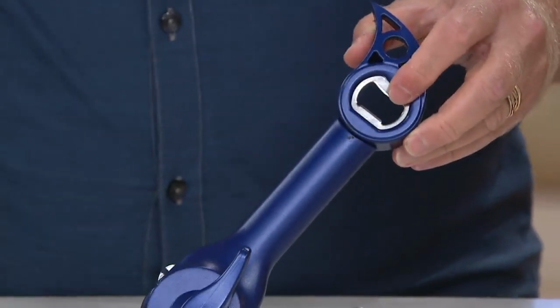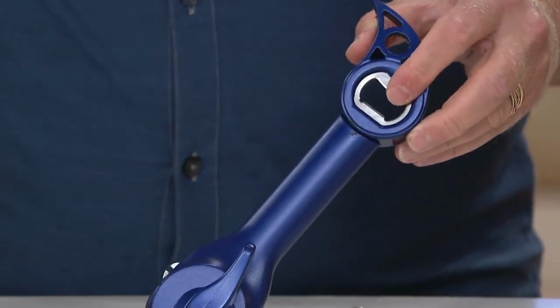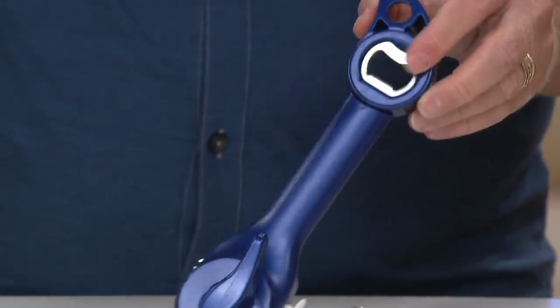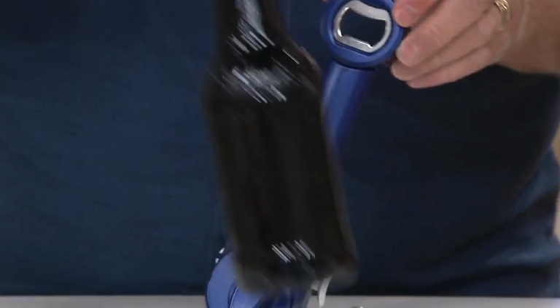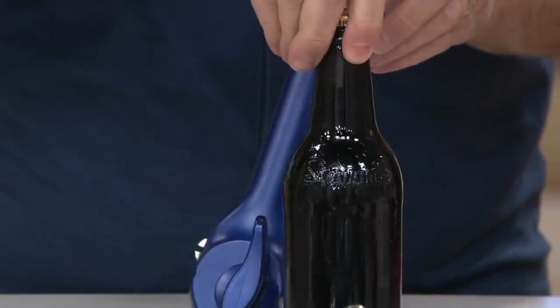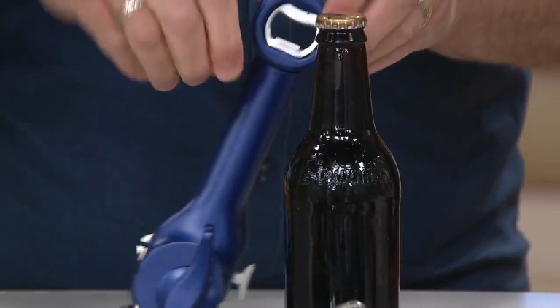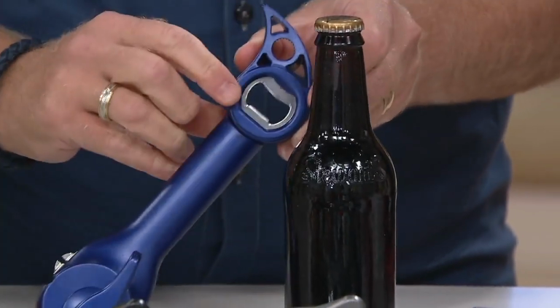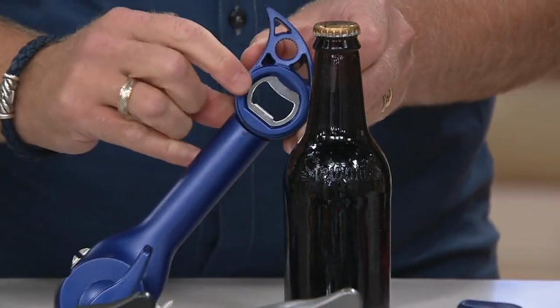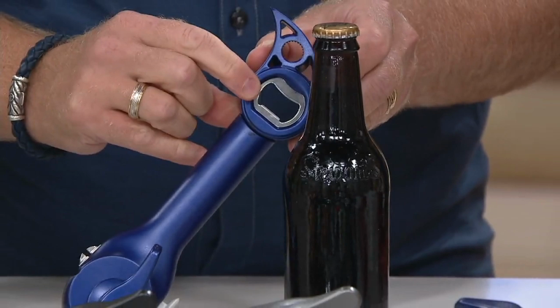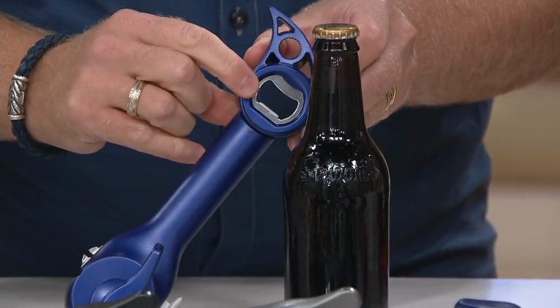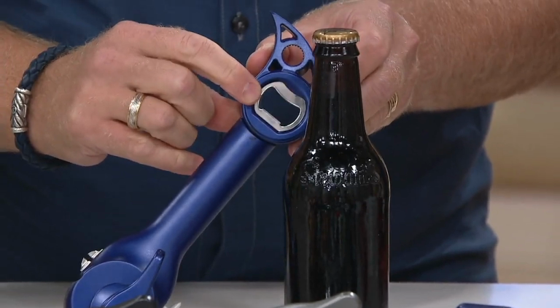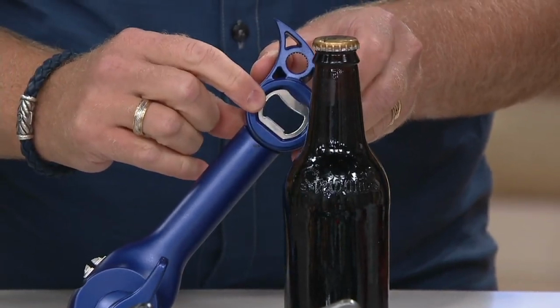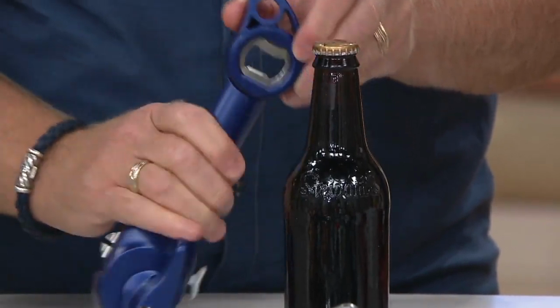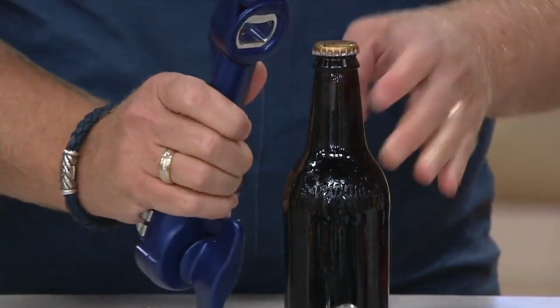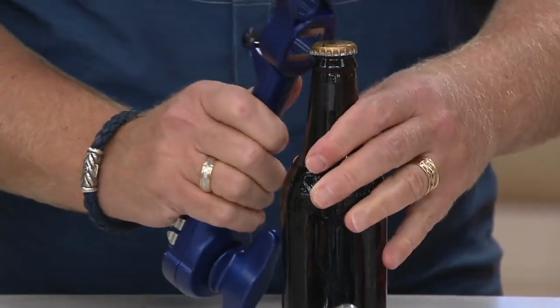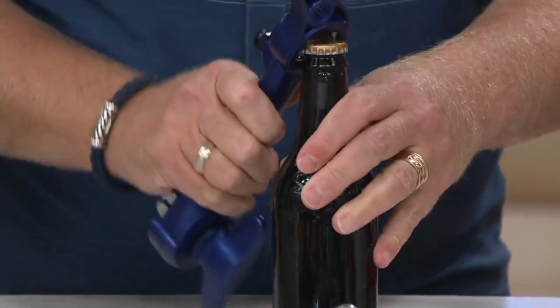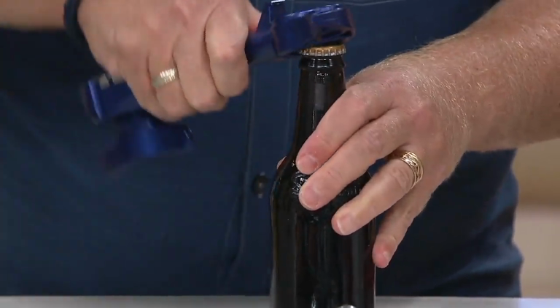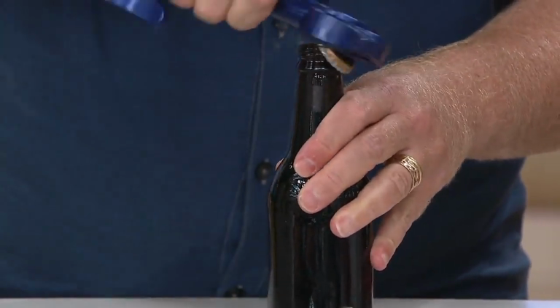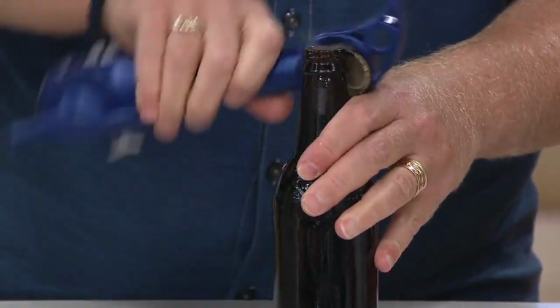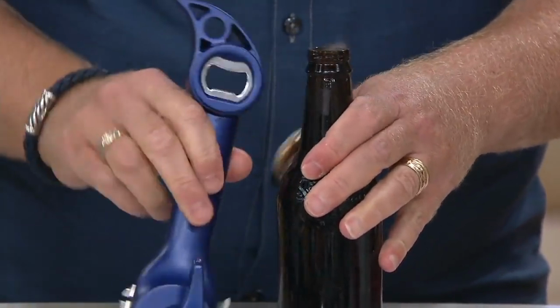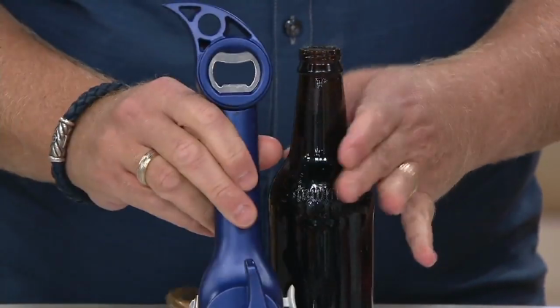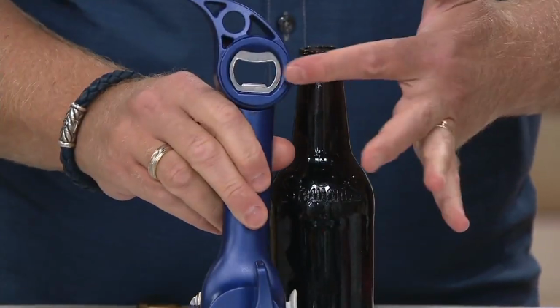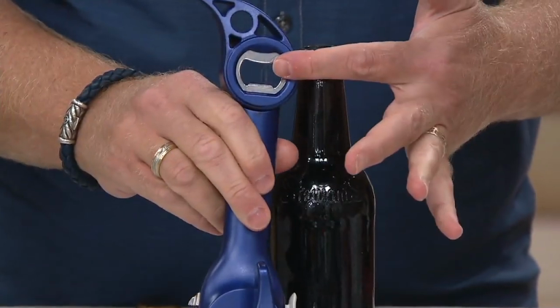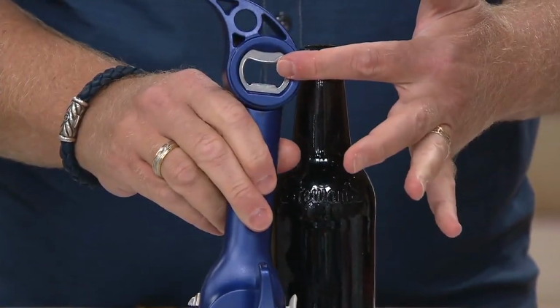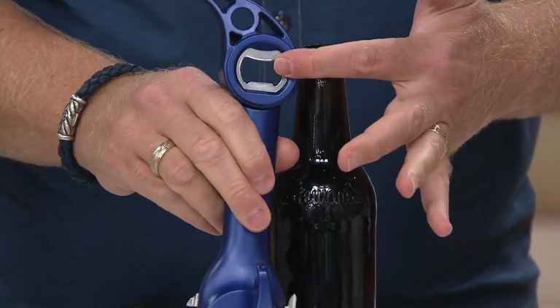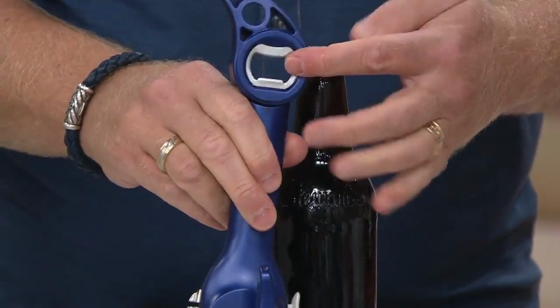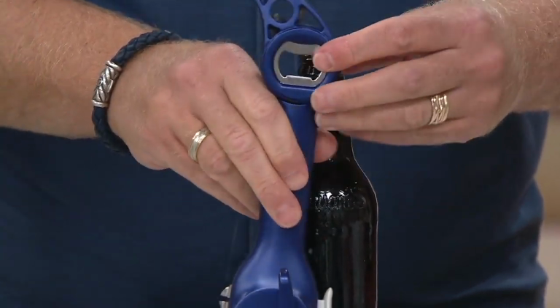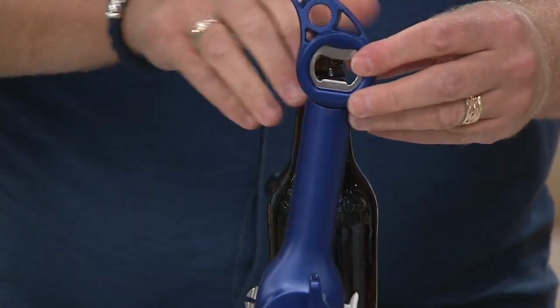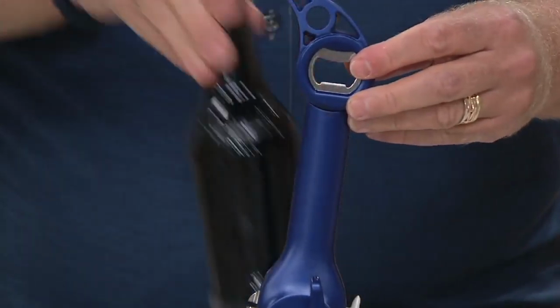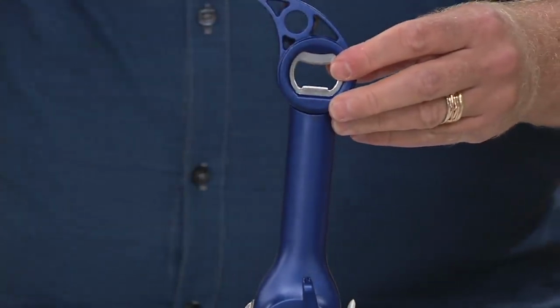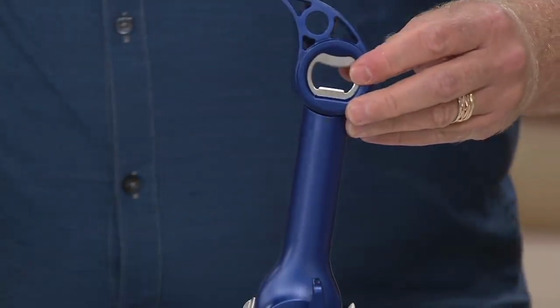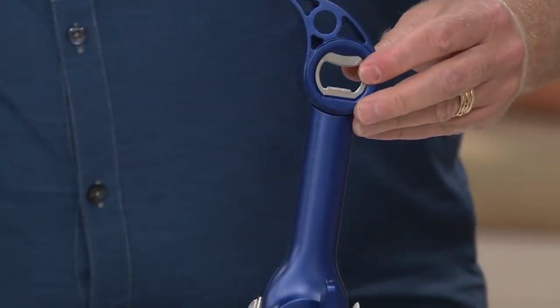Next is the bottle opener. We put a stainless steel church key bottle opener — also called a skeleton key — to open that up. Never going to rust, pit, or need sharpening. There's number three.